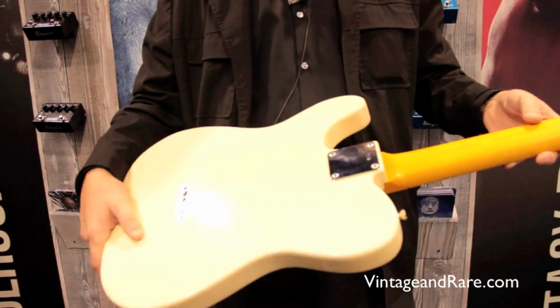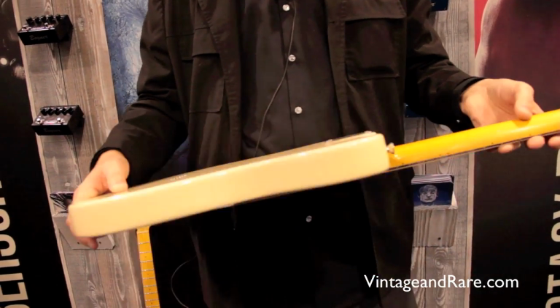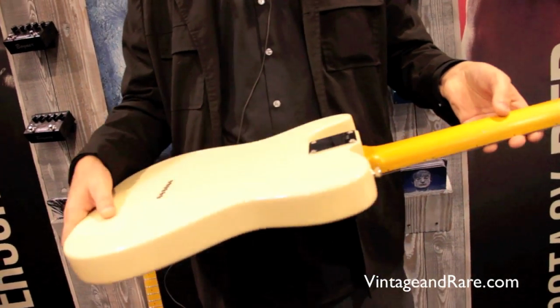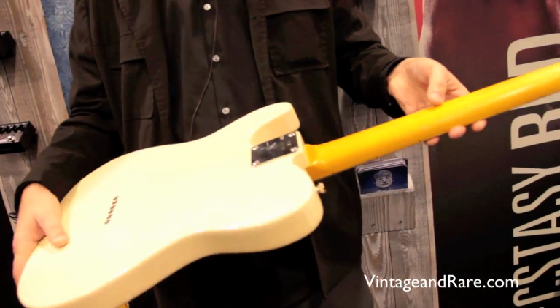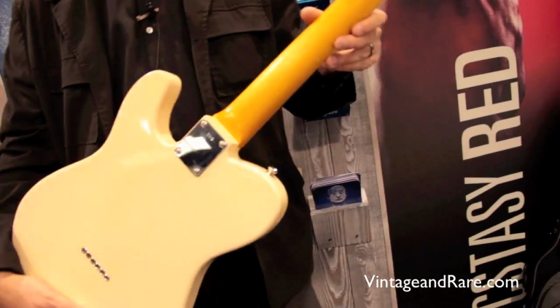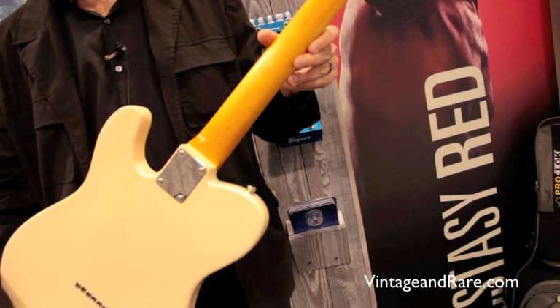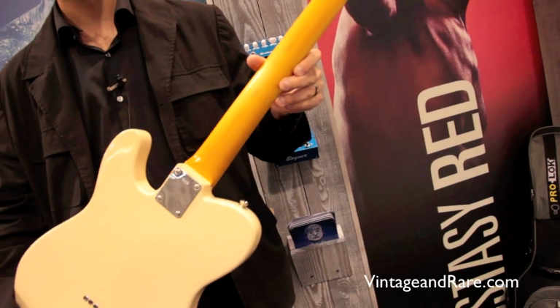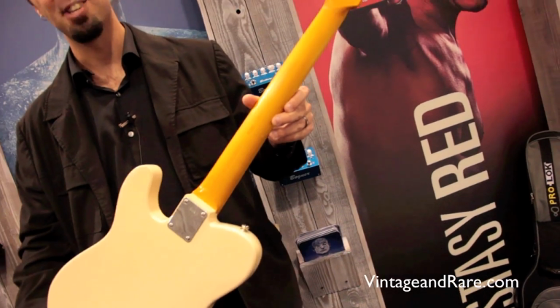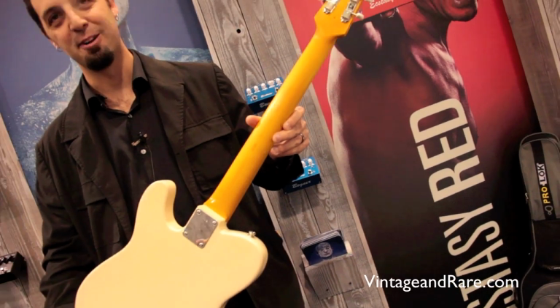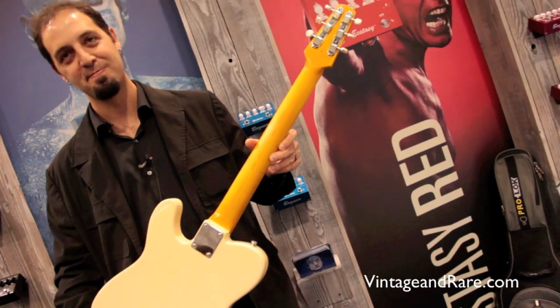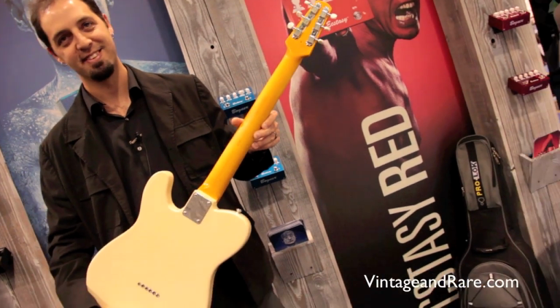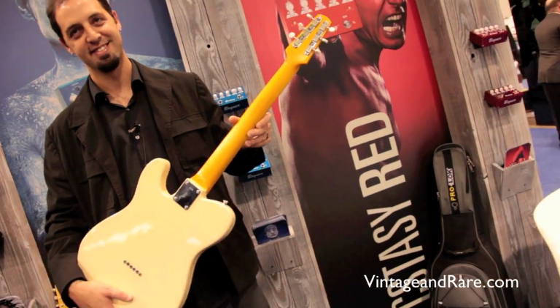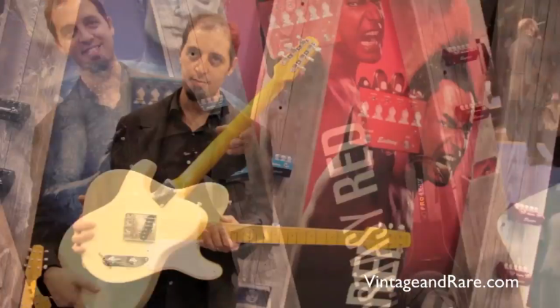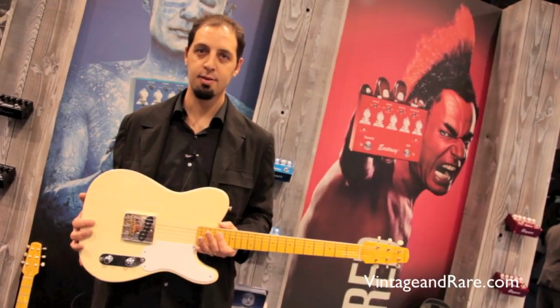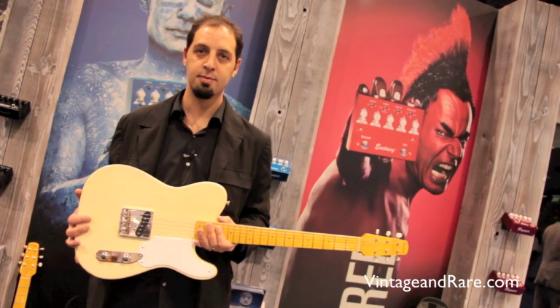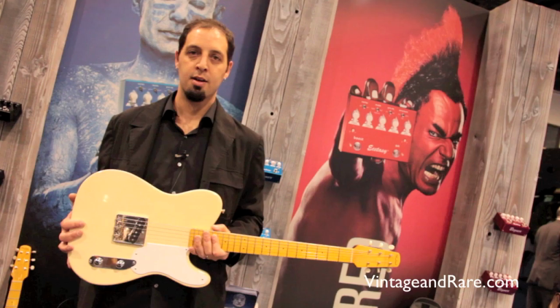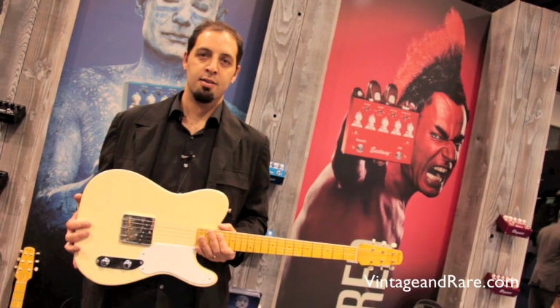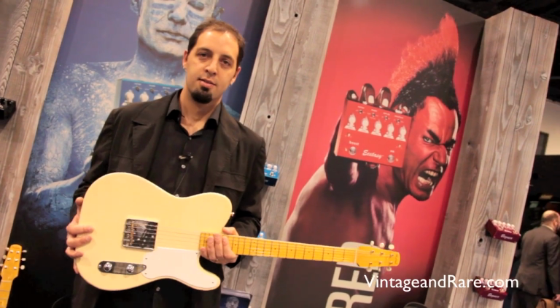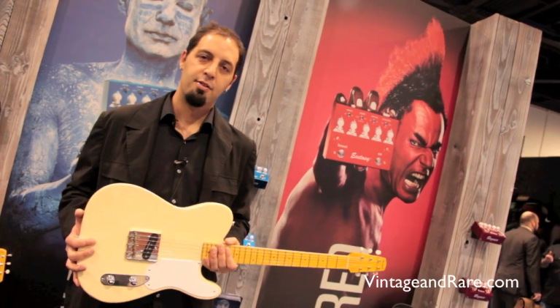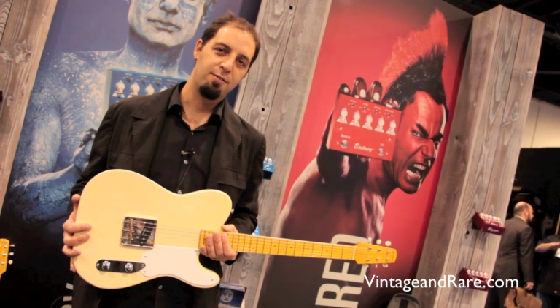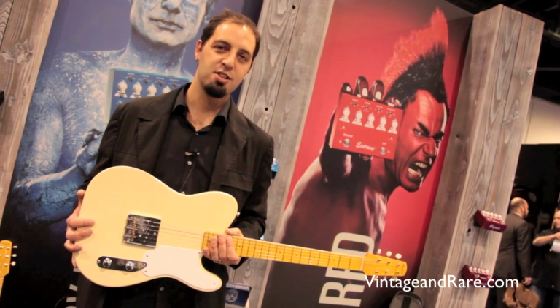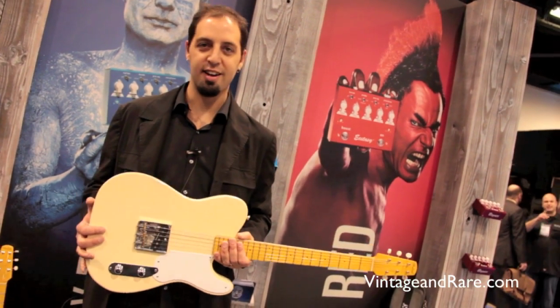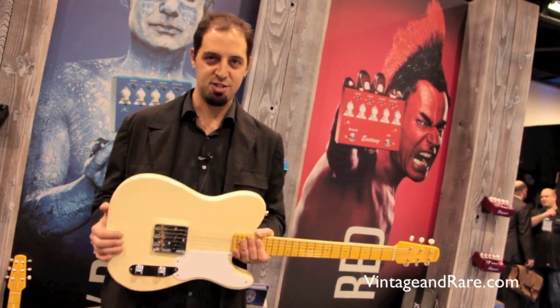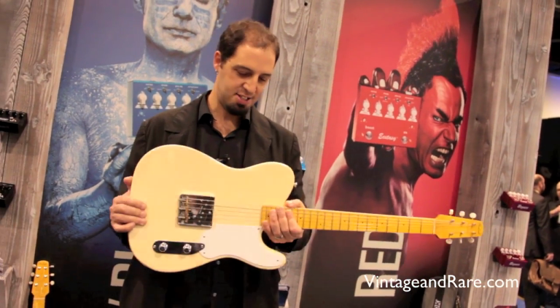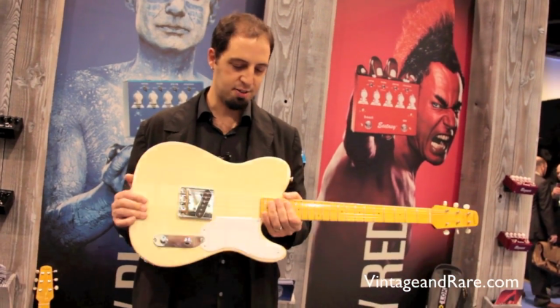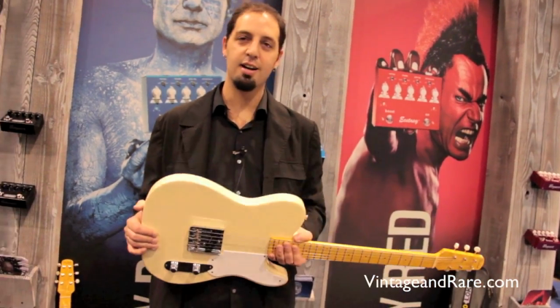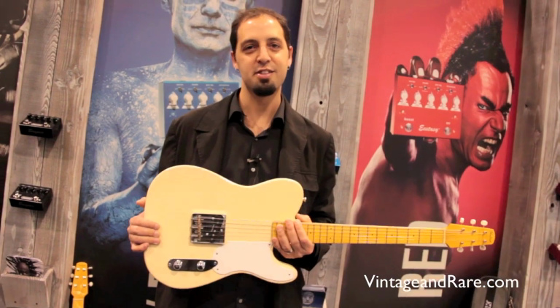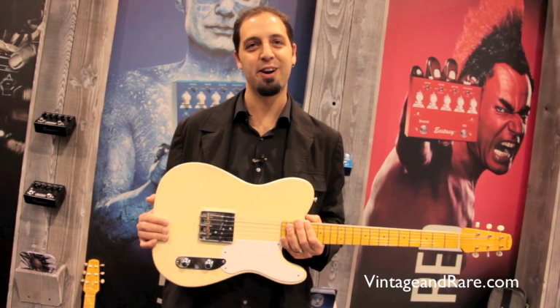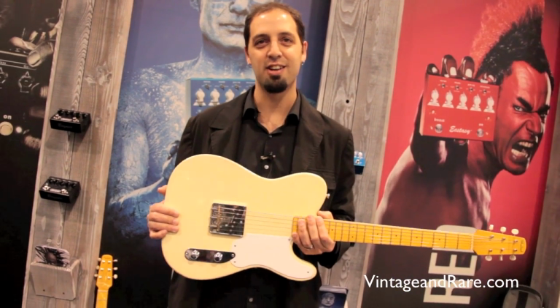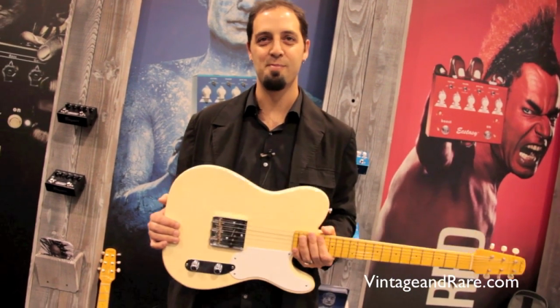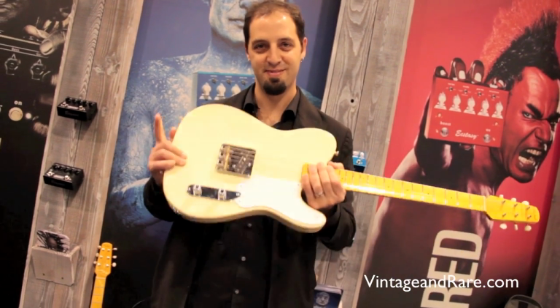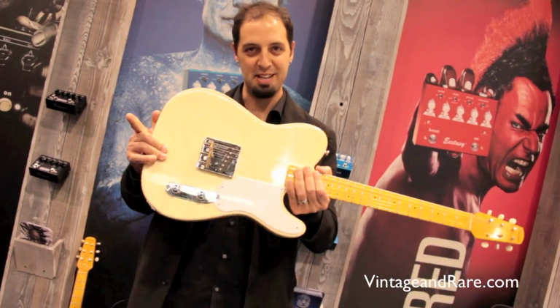And this is it, number two. Check it out. Thank you for watching and check us out at vintageandrare.com. Peace.